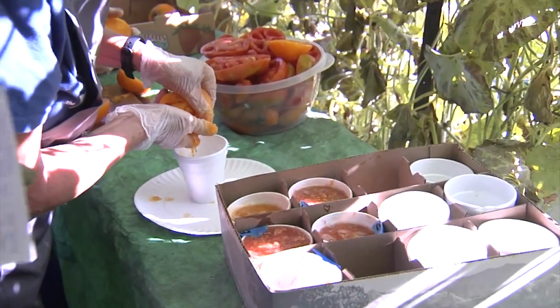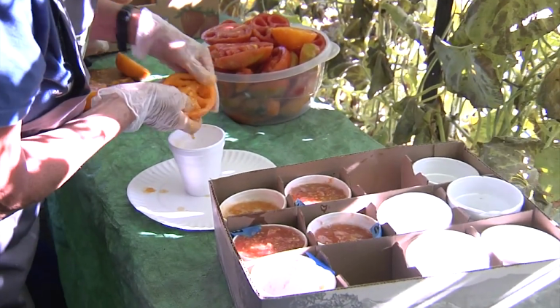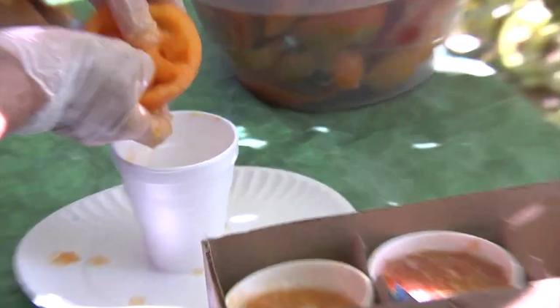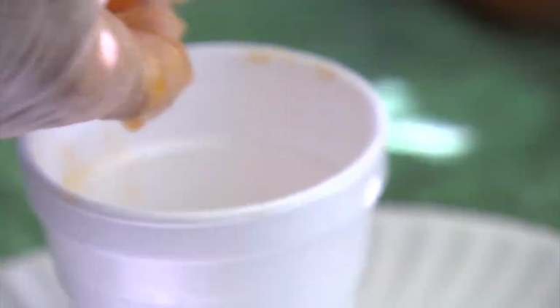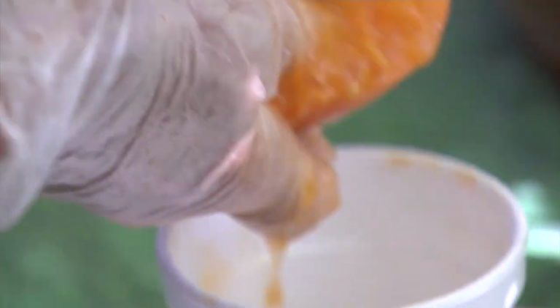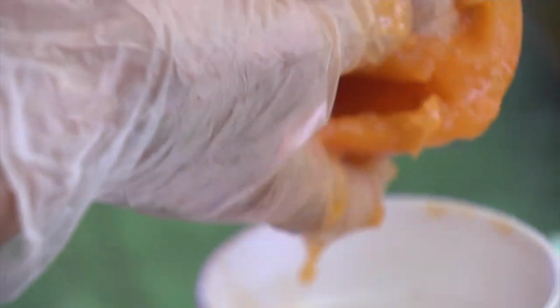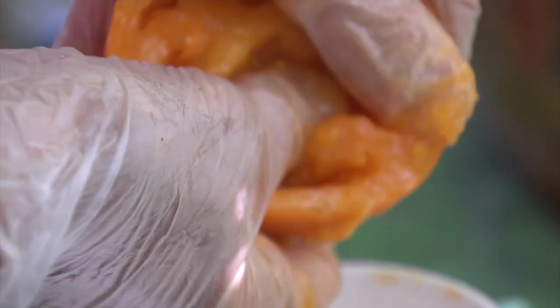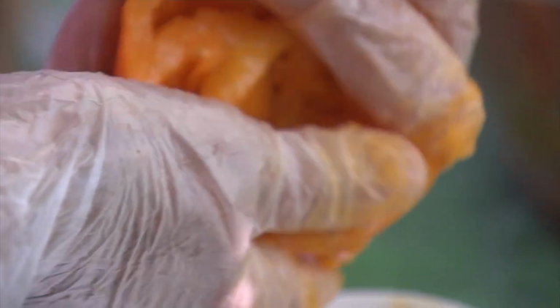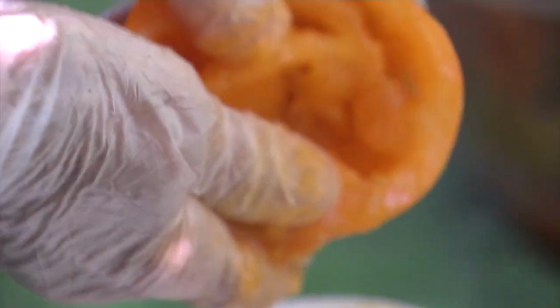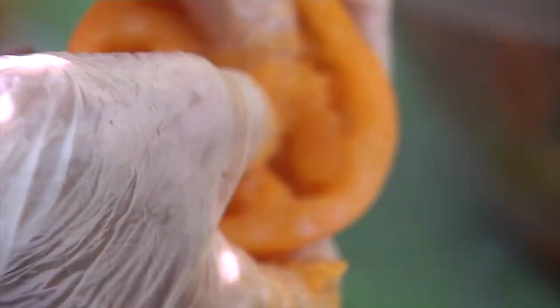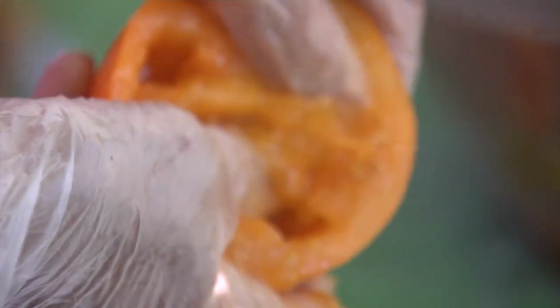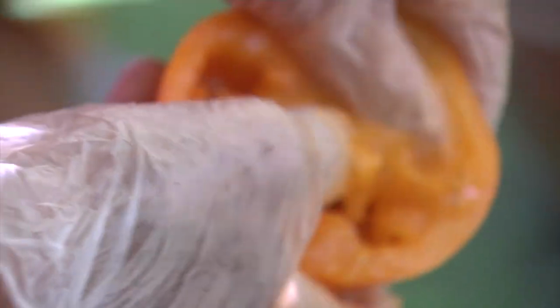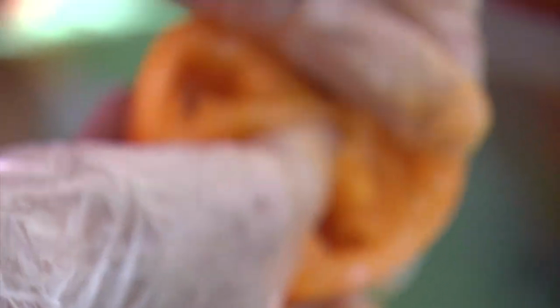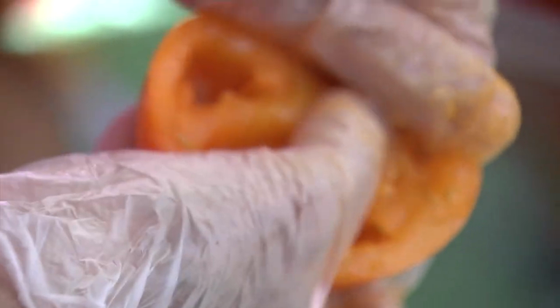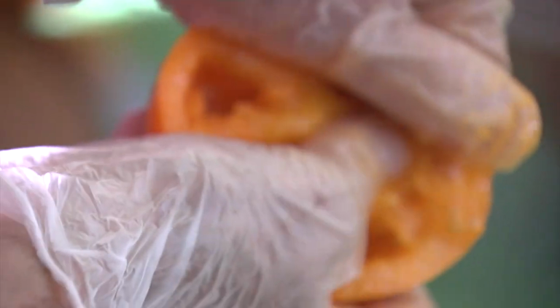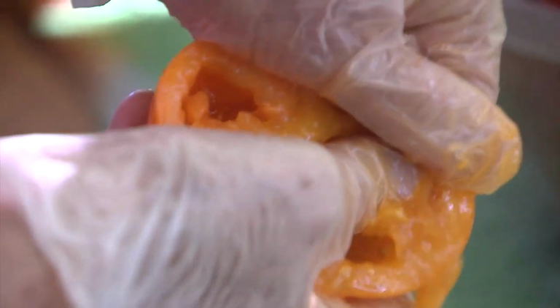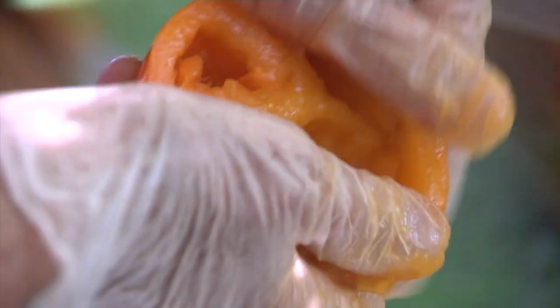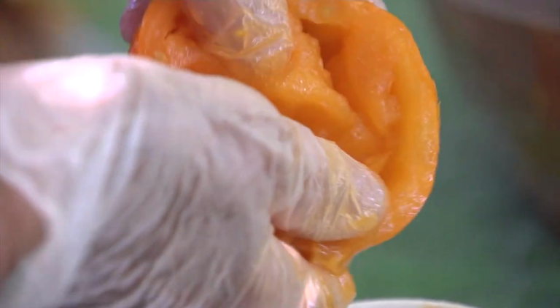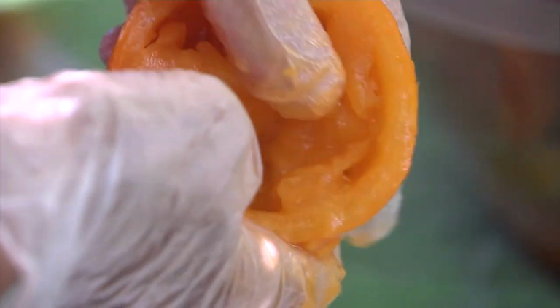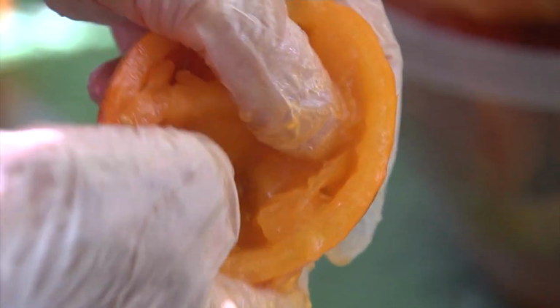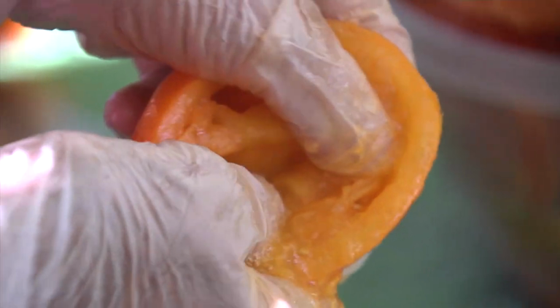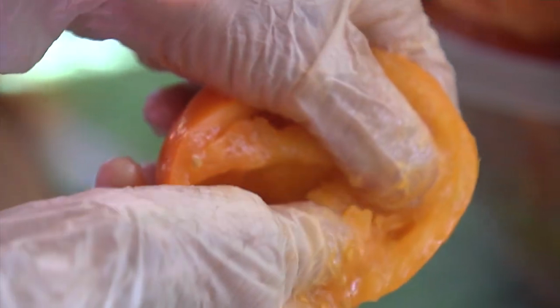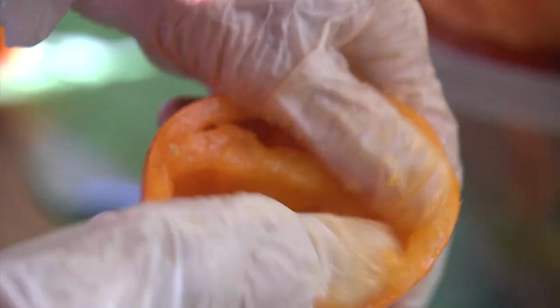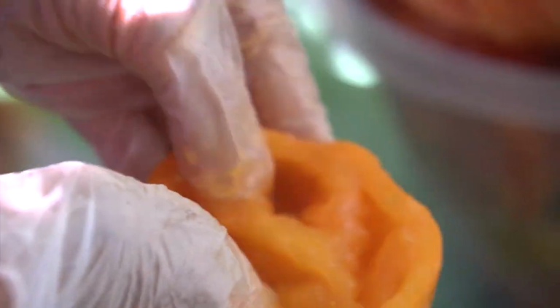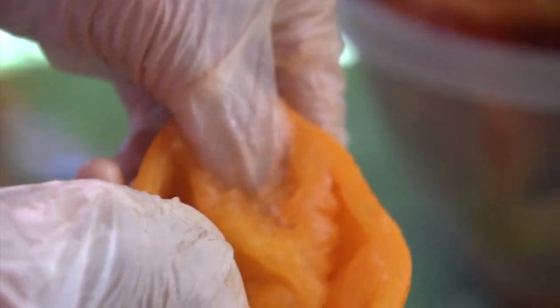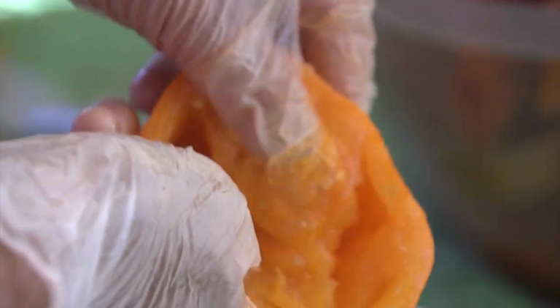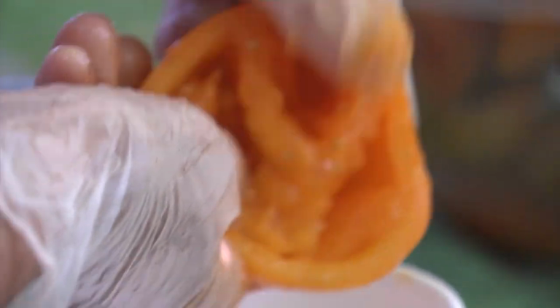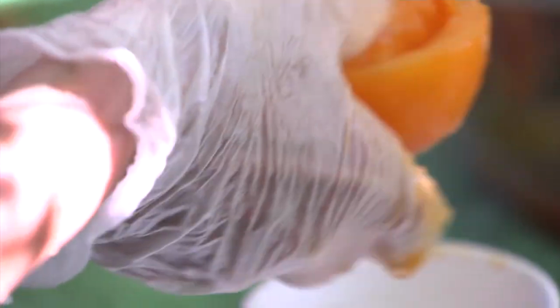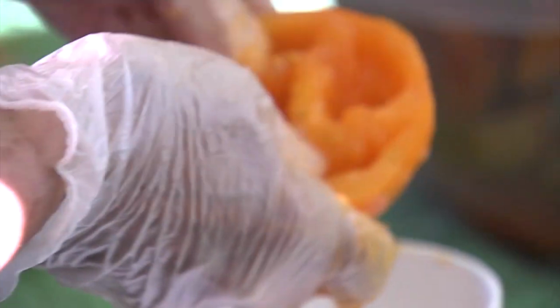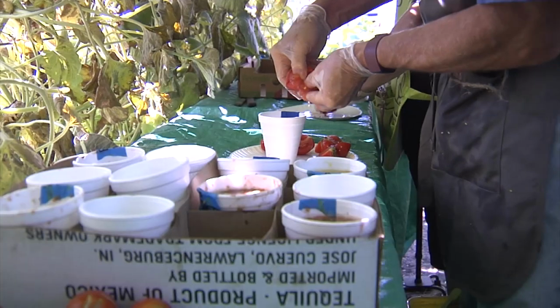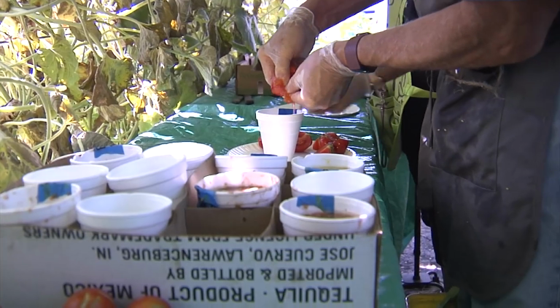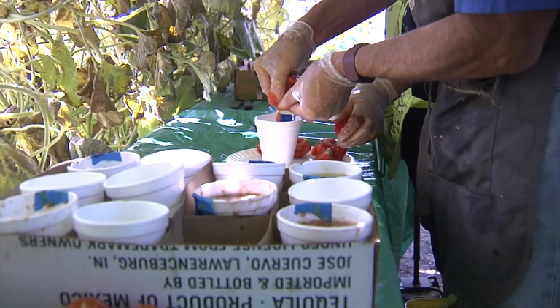We save seeds from each of the varieties about three times. As Dan picks a variety, he puts an X on the stake, and once it has three X's, he puts a red tag on the stake so we know it's one we can share with our volunteers.